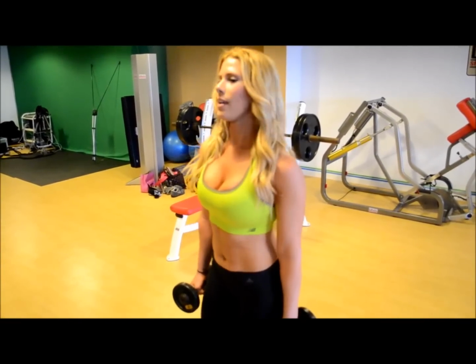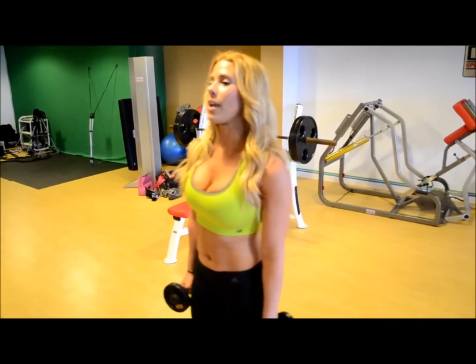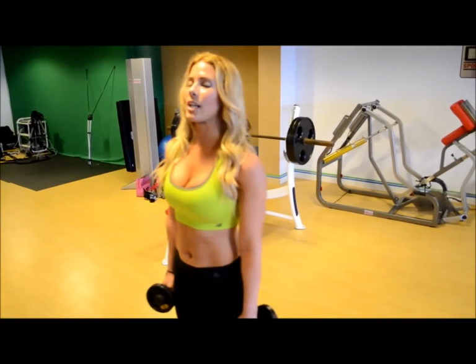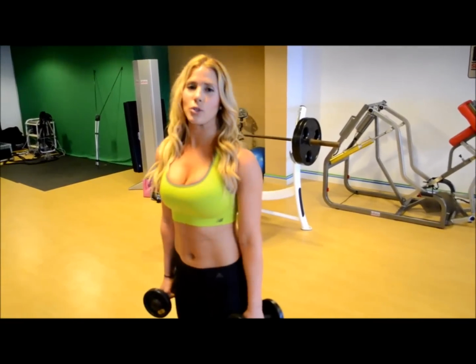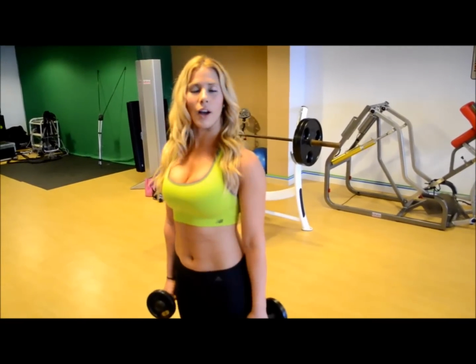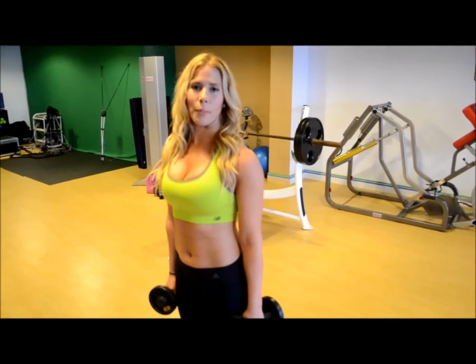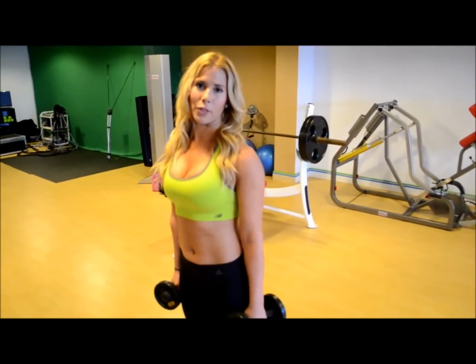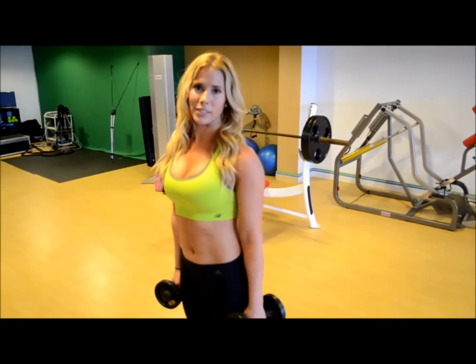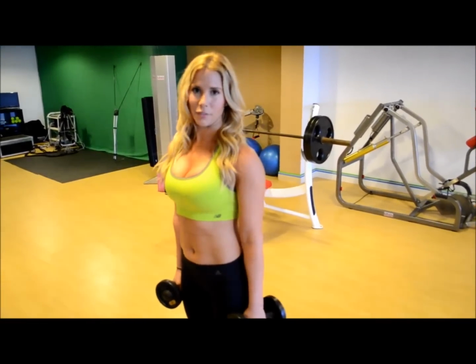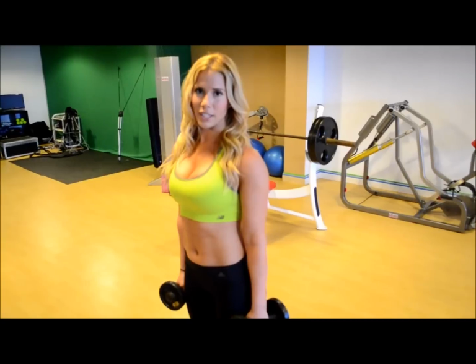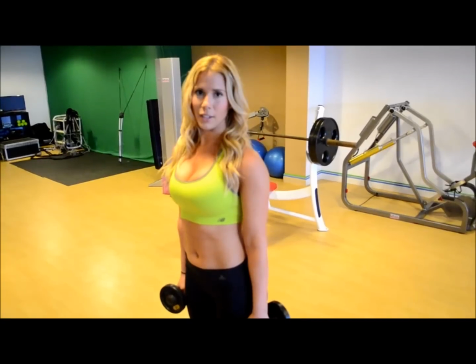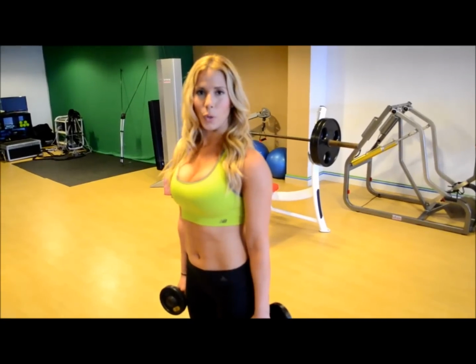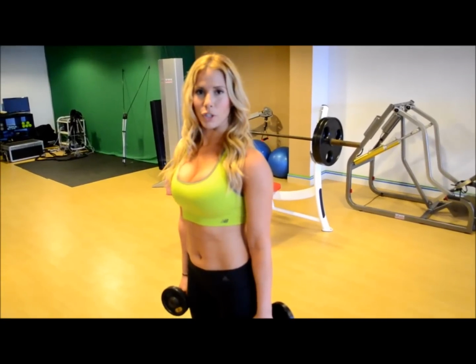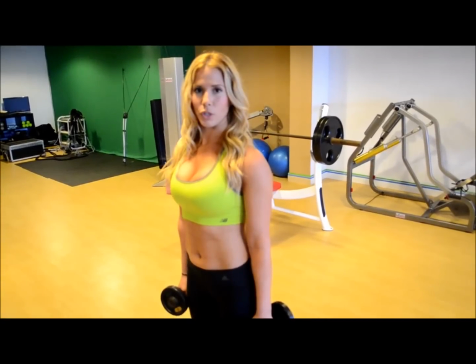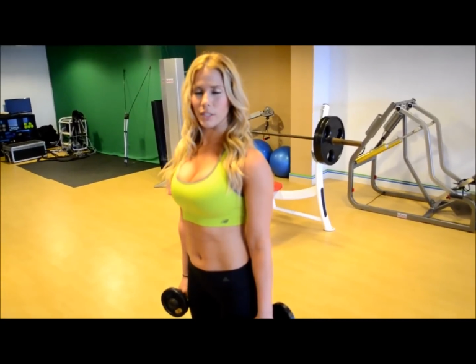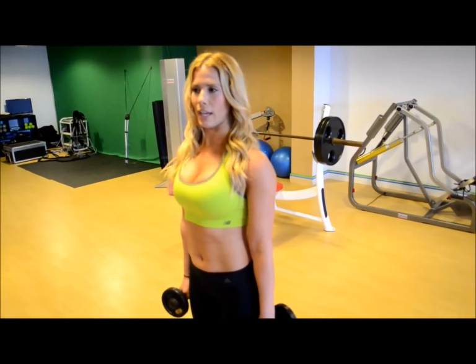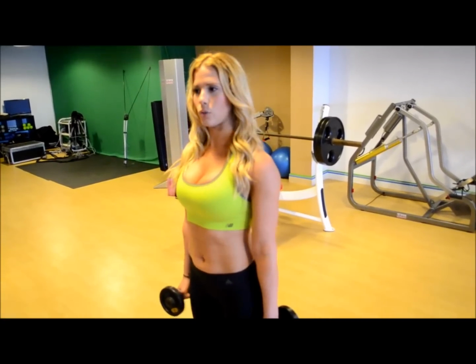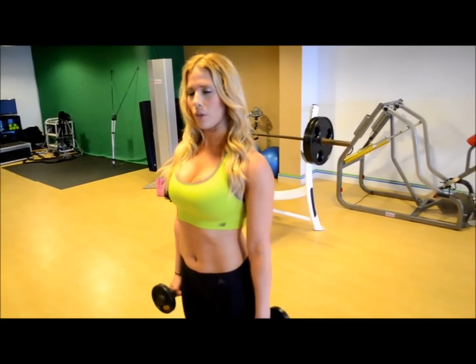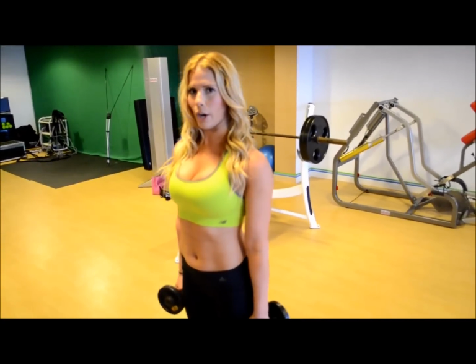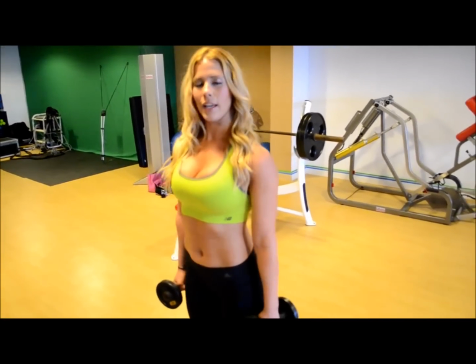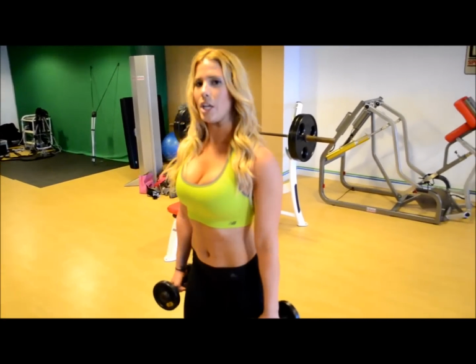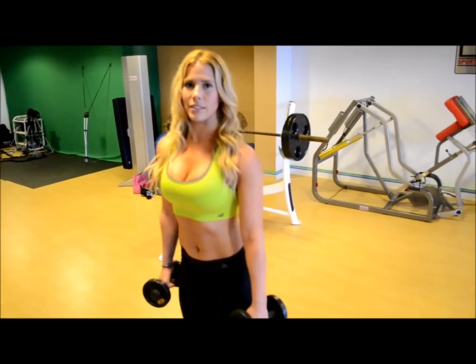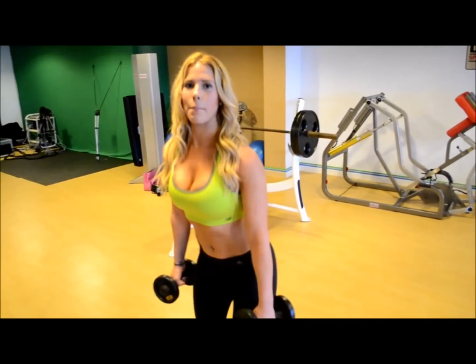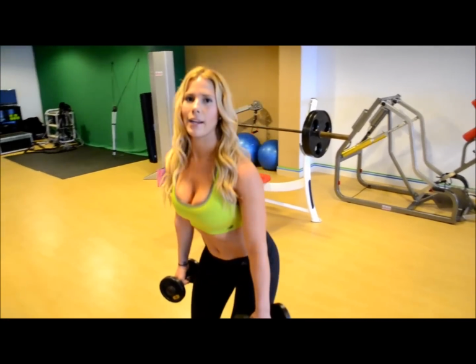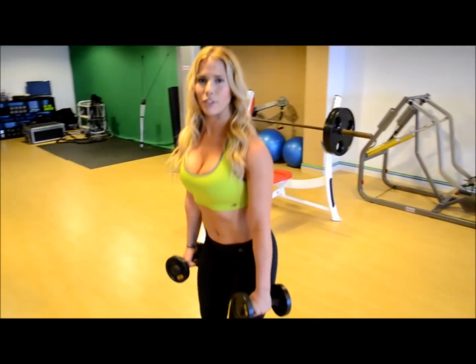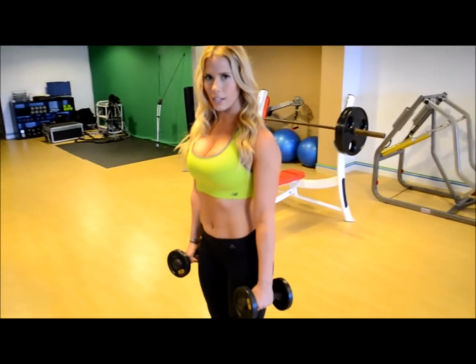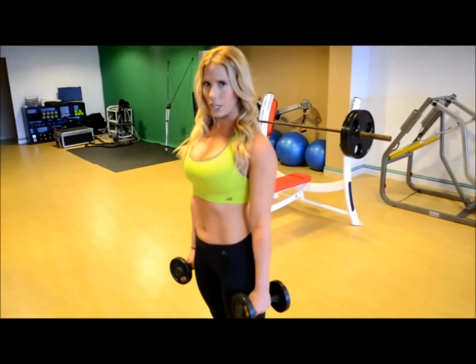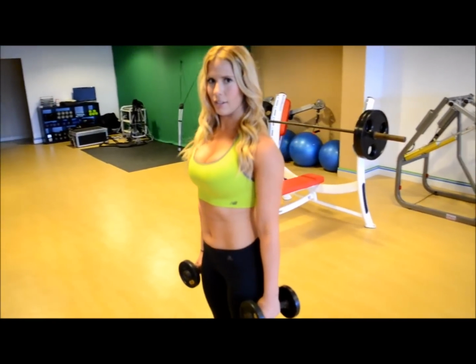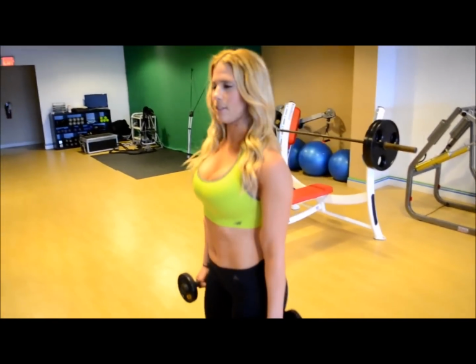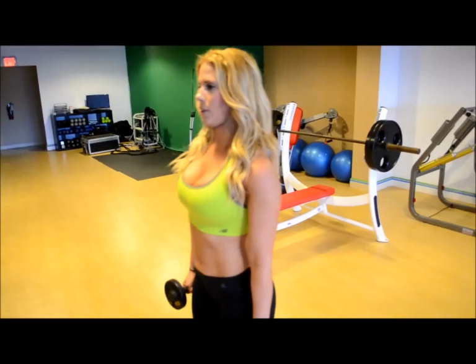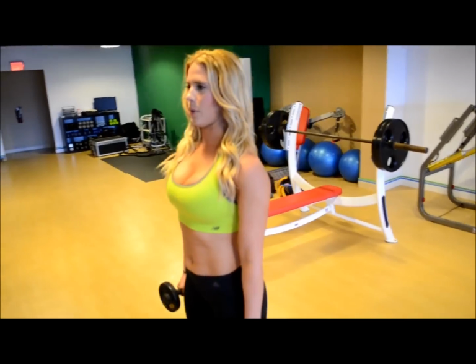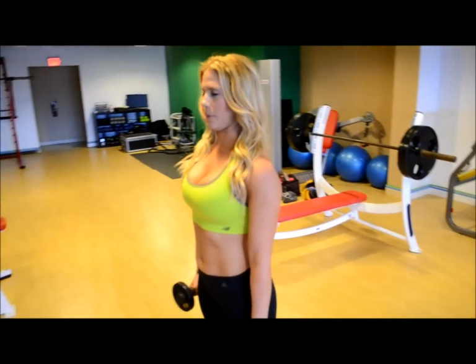I usually like to do about 3 sets of 15. What you first want to do is stand shoulder width apart and you're going to sit back like if you're sitting on a chair. Watch me.